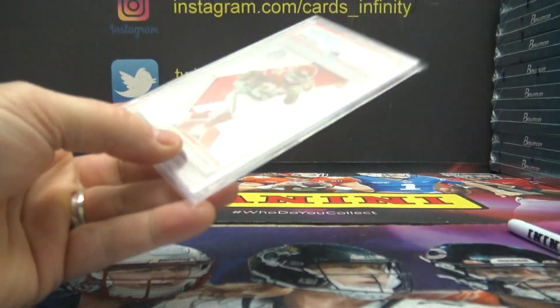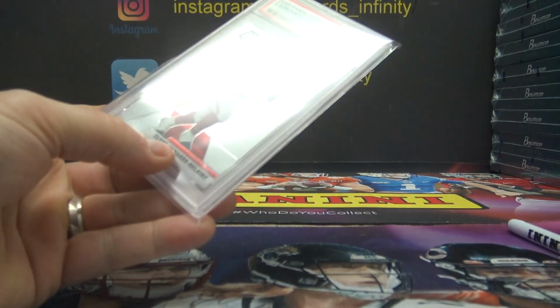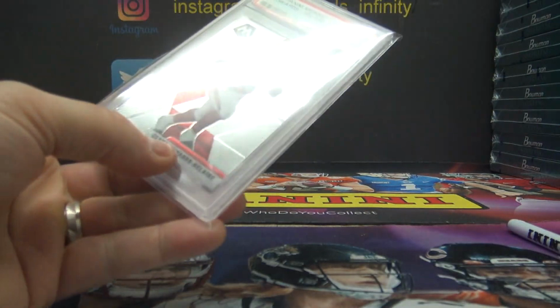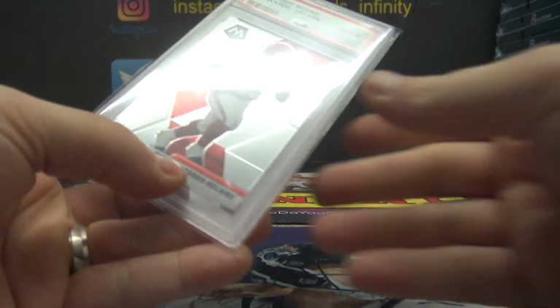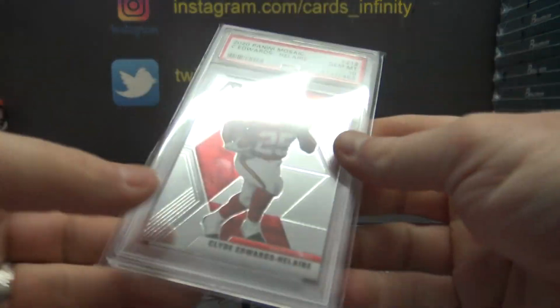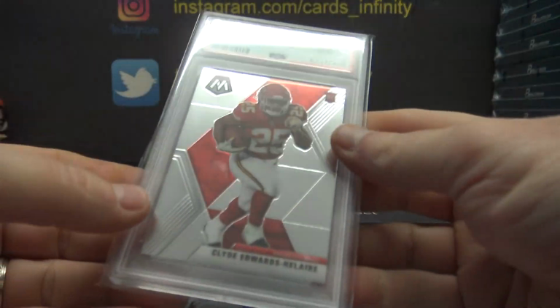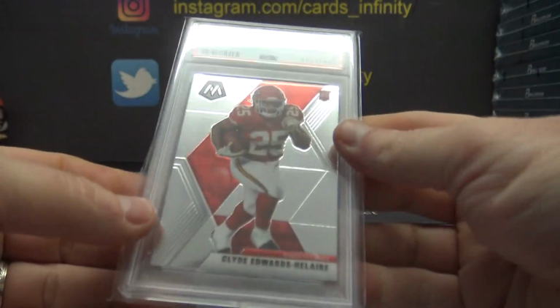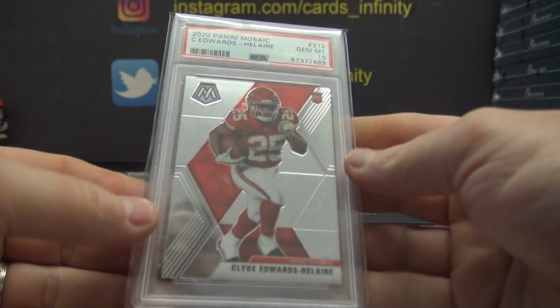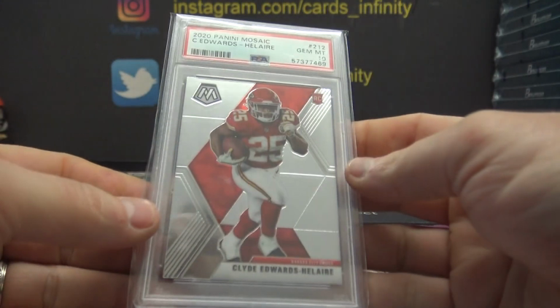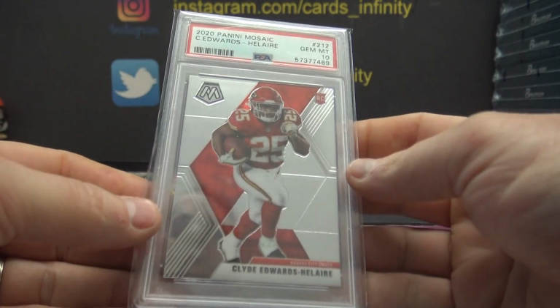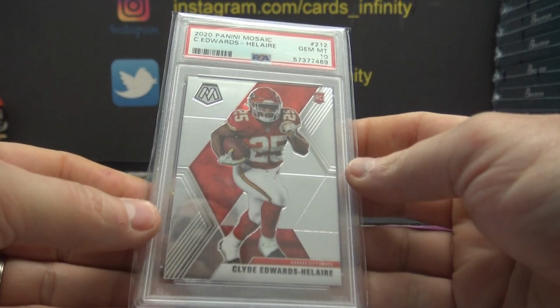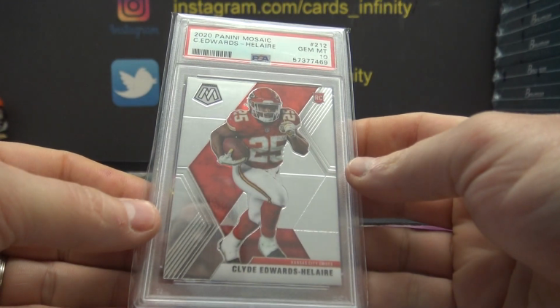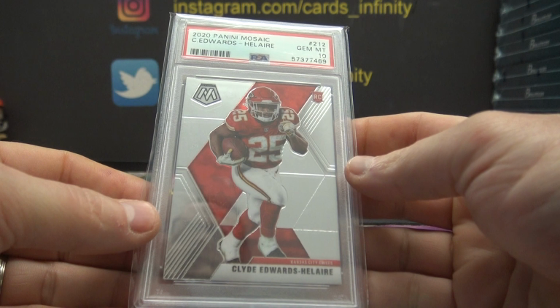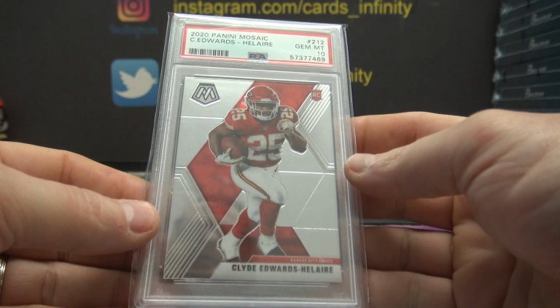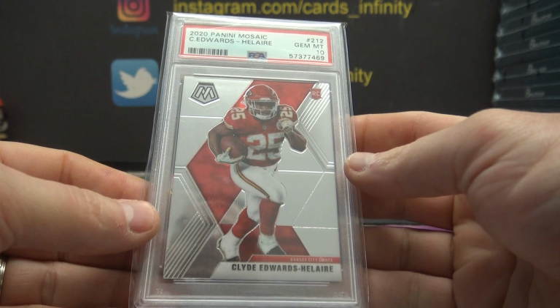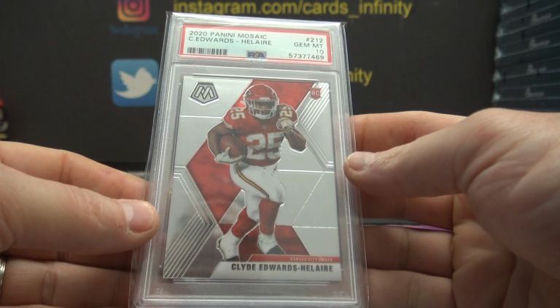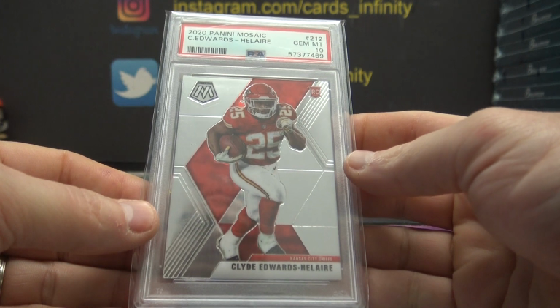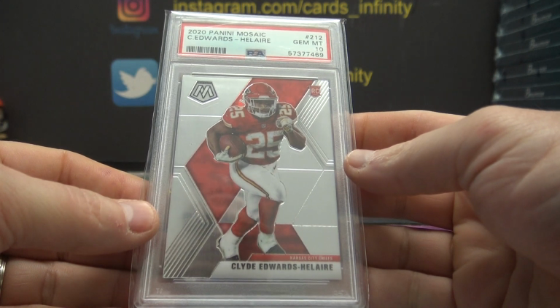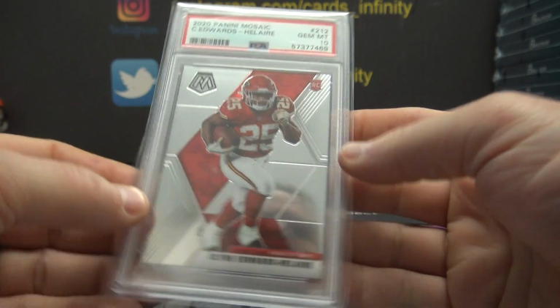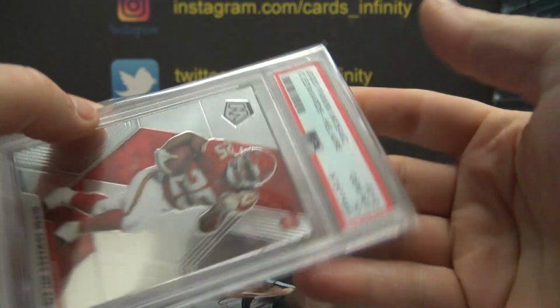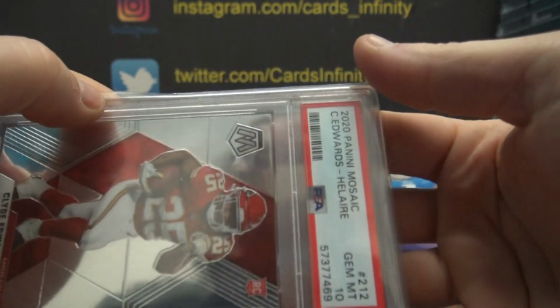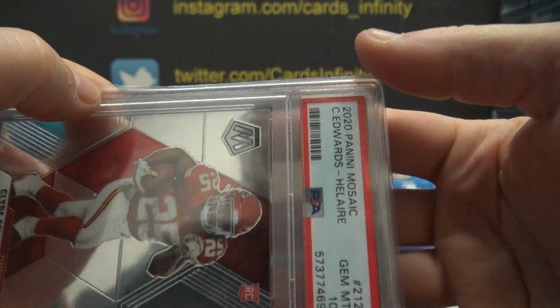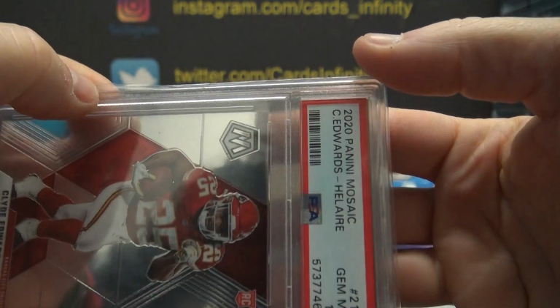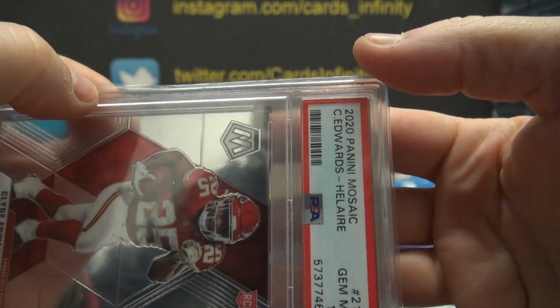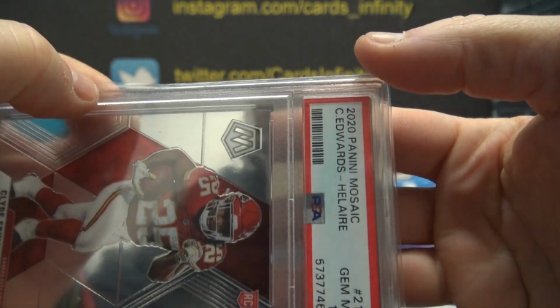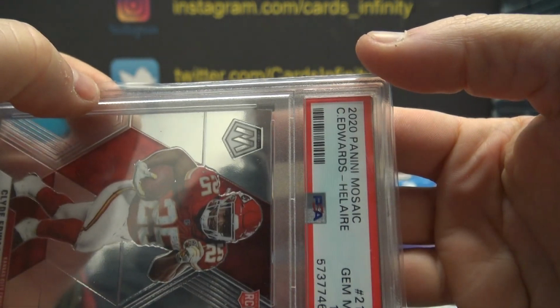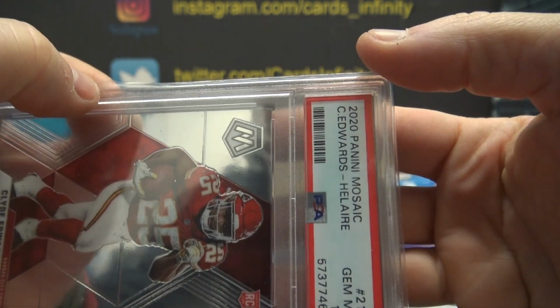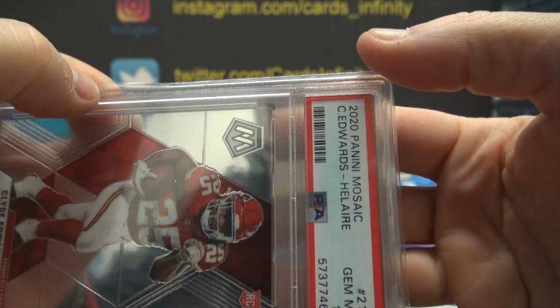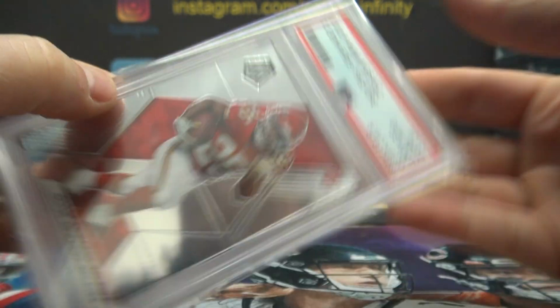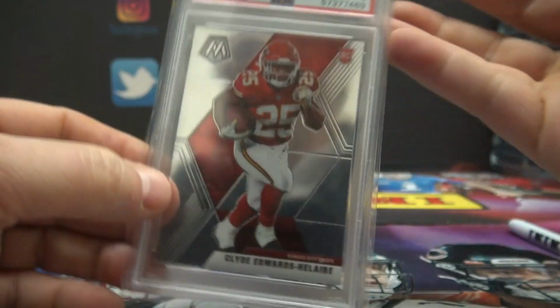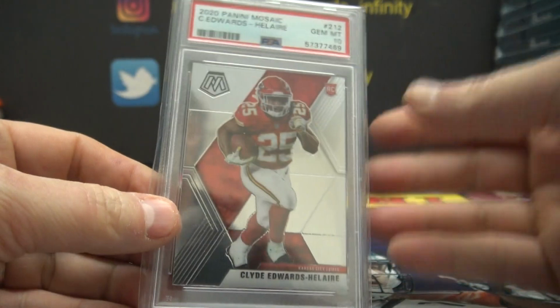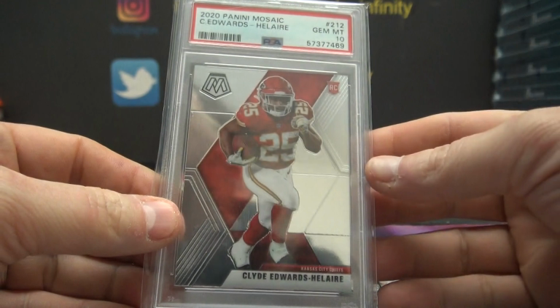And the last one: Clyde Edwards-Helaire, 2020 Mosaic Rookie, Gem Mint 10, card 212. Ed Ram, you hit again.